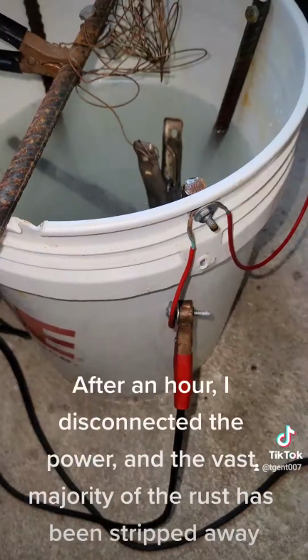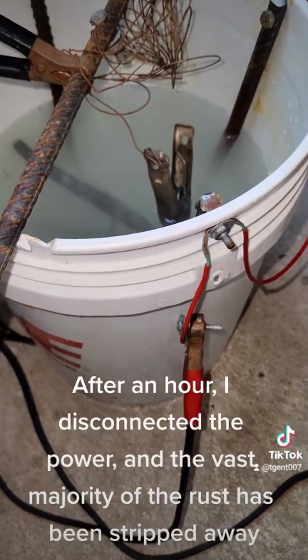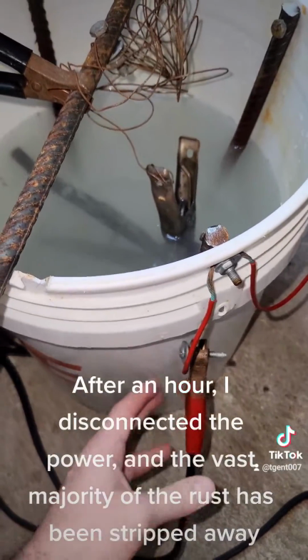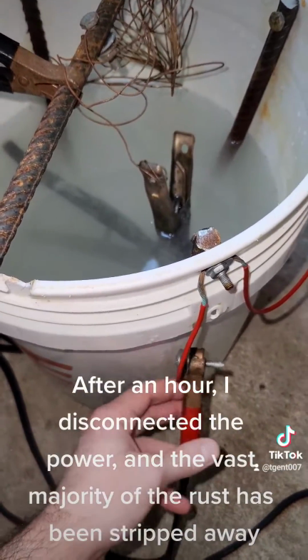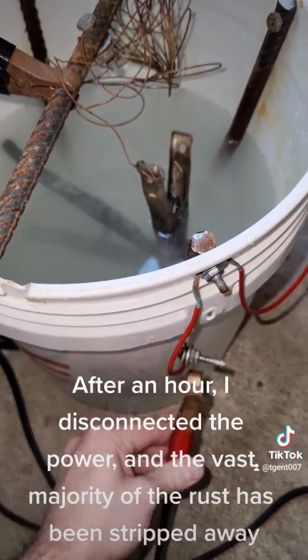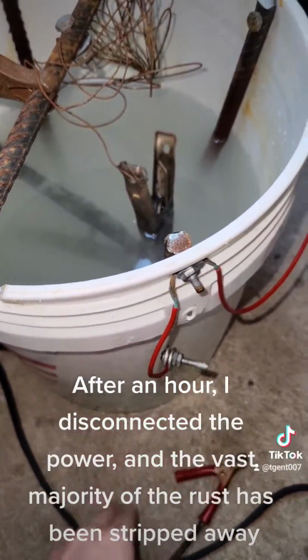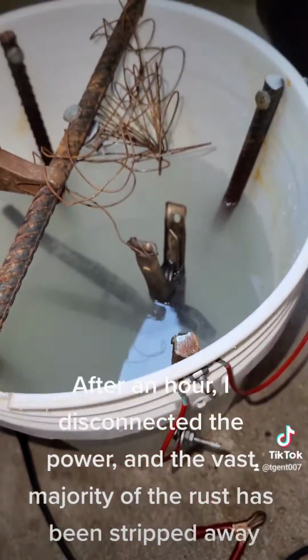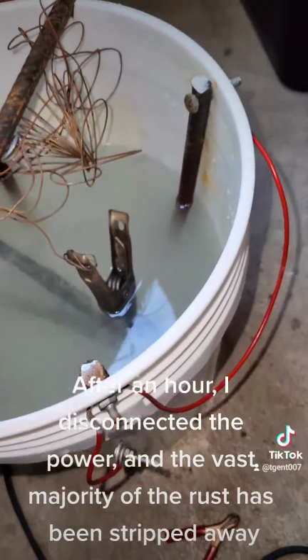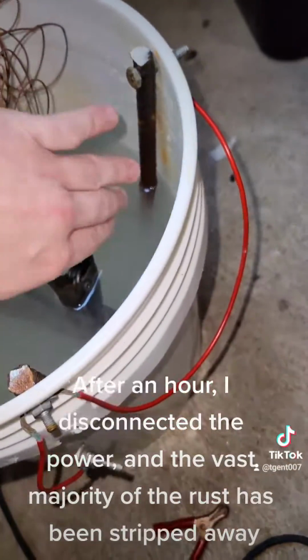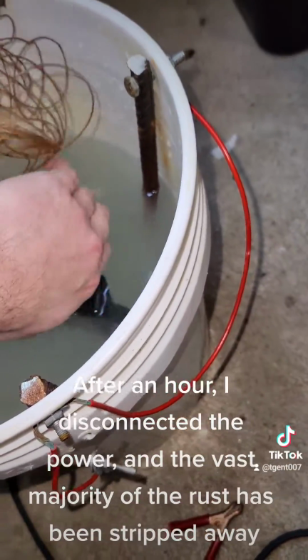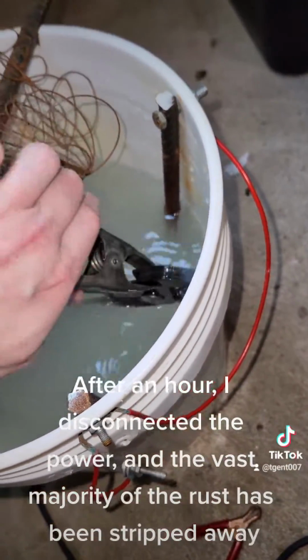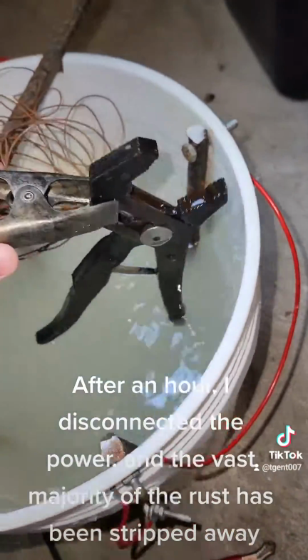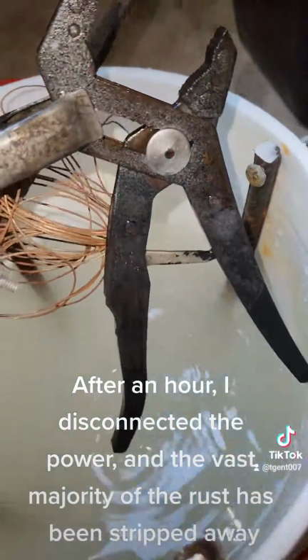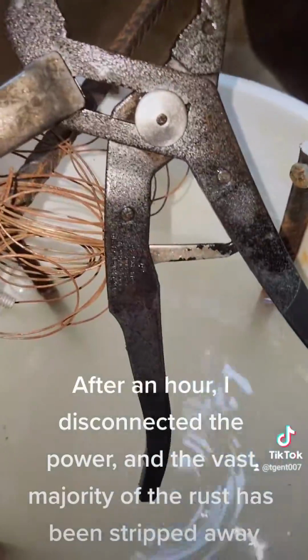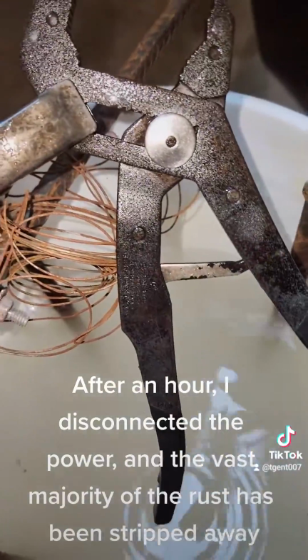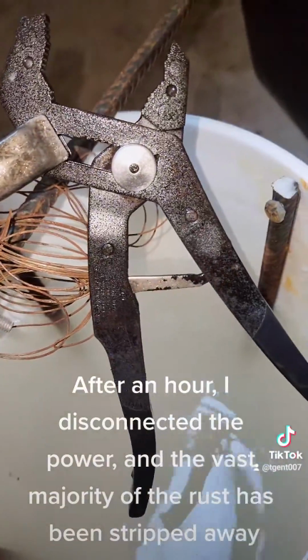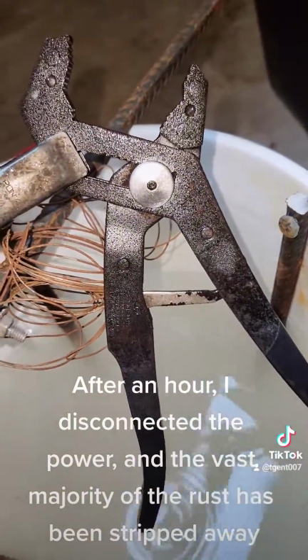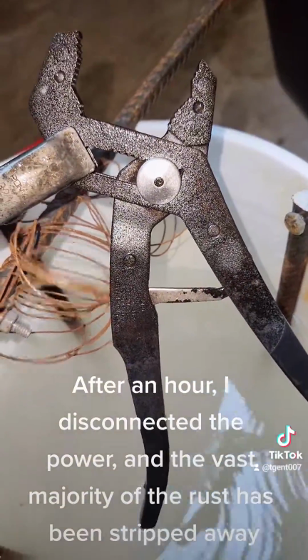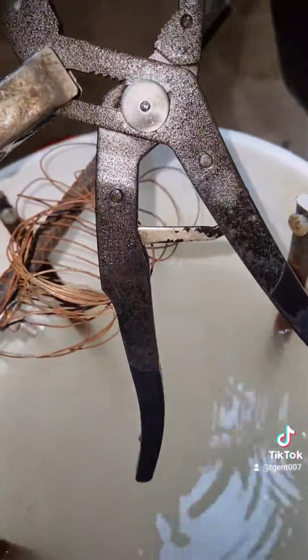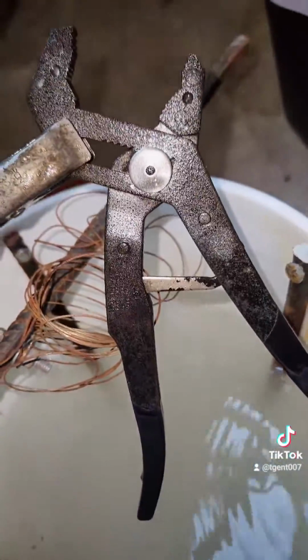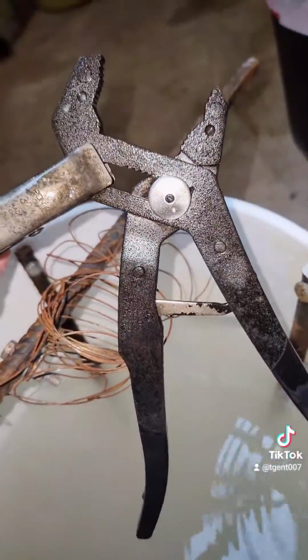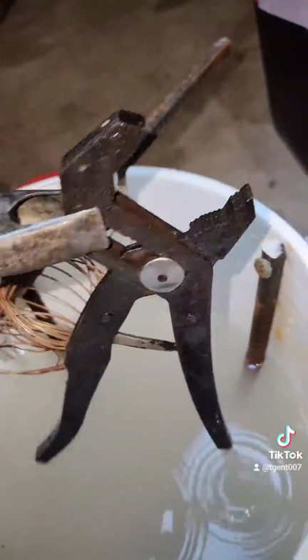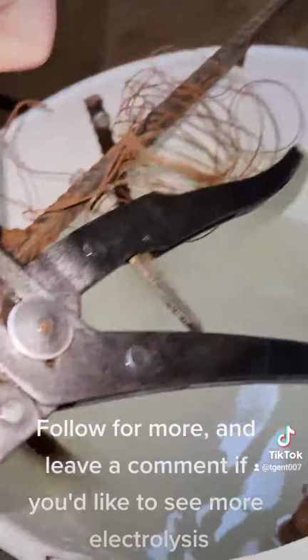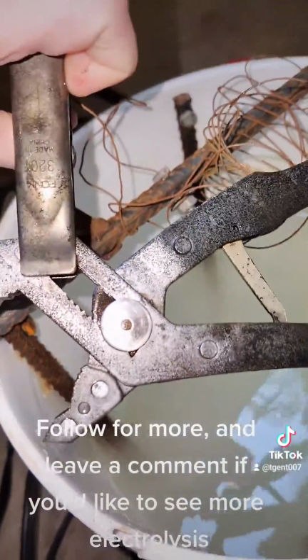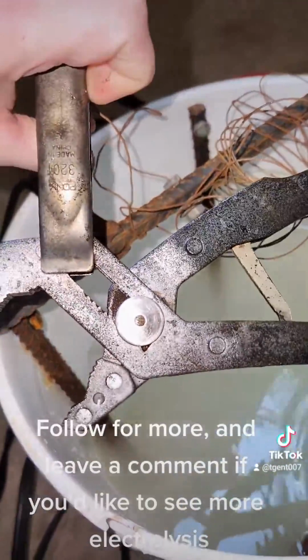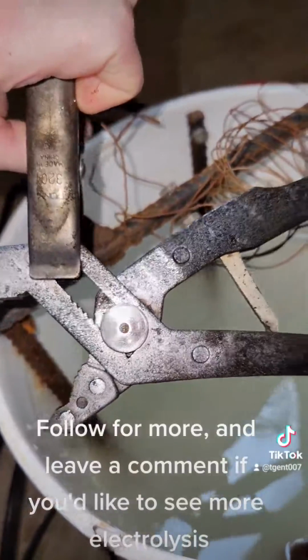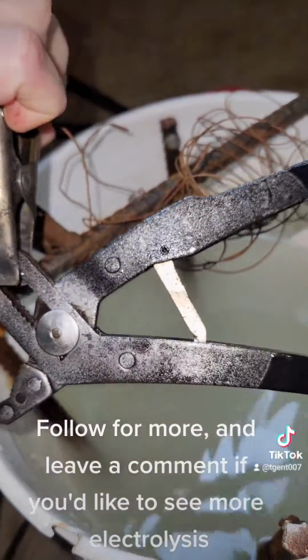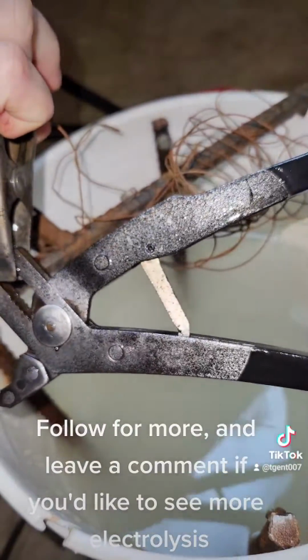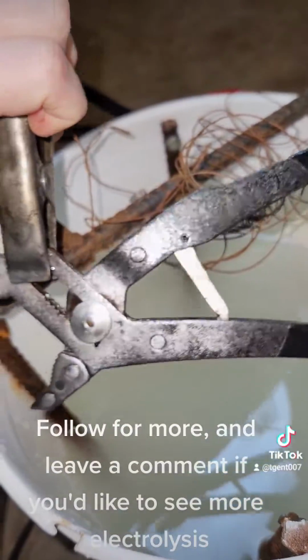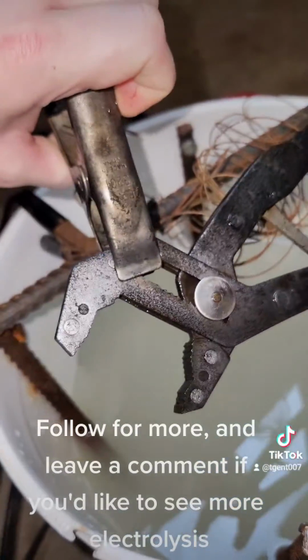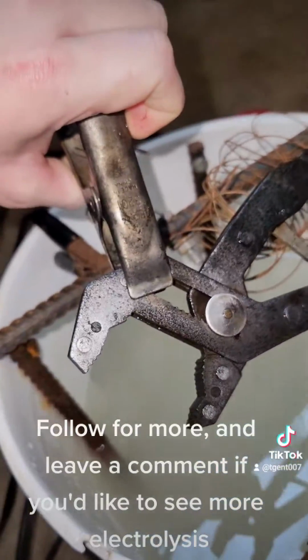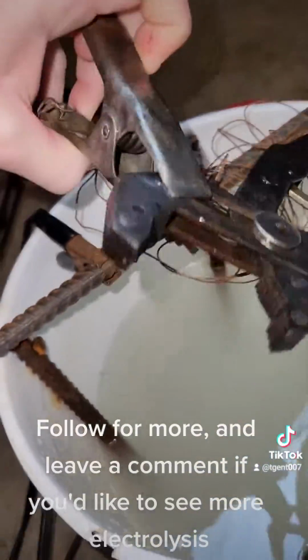After an hour, I disconnected the power, and the vast majority of the rust has been stripped away. Follow for more, and leave a comment if you'd like to see more electrolysis.